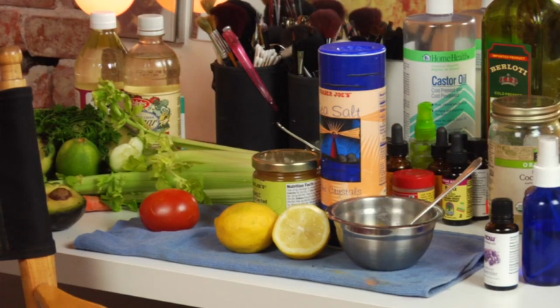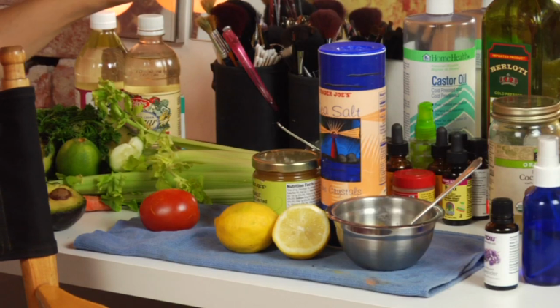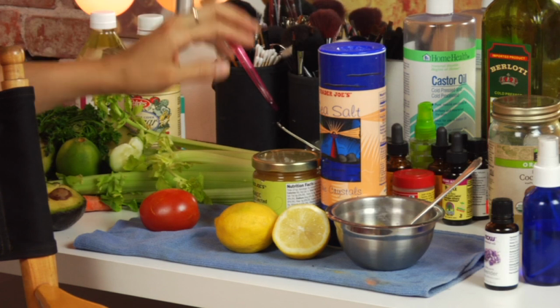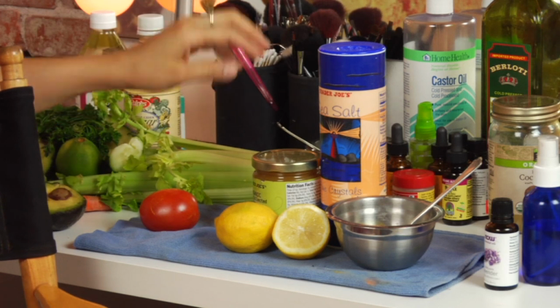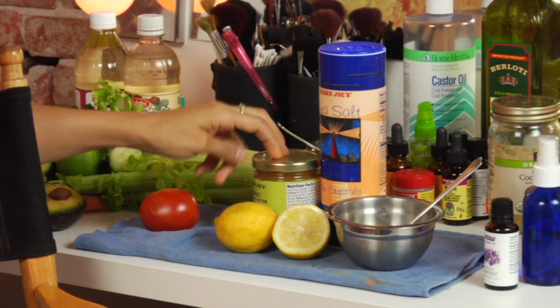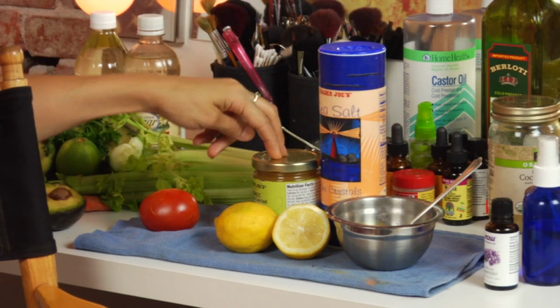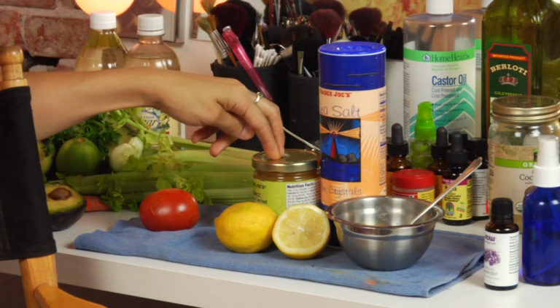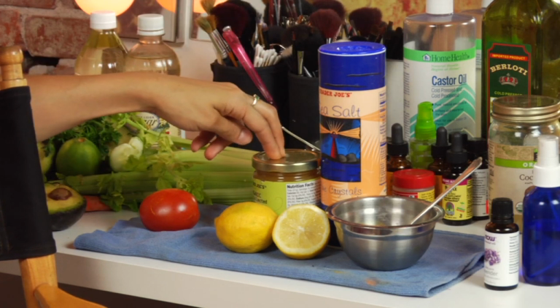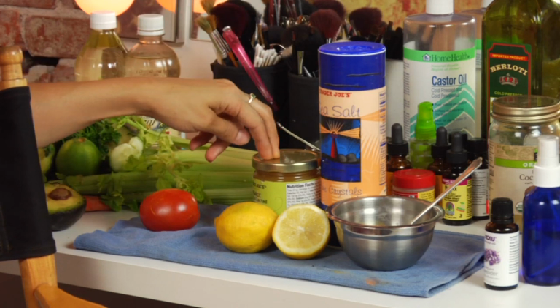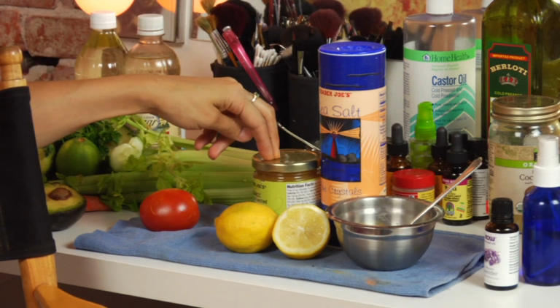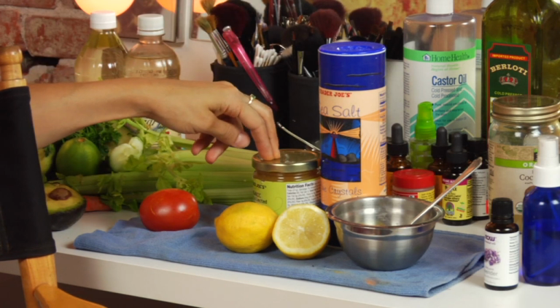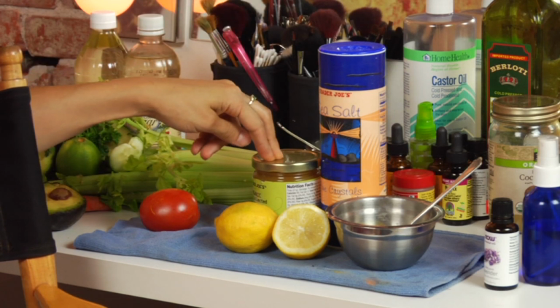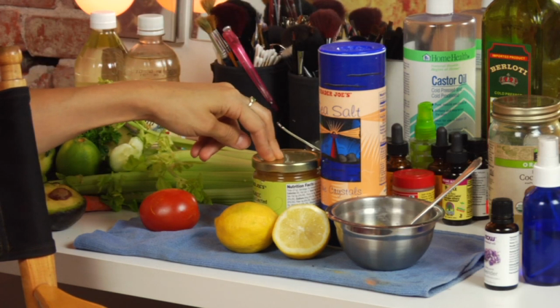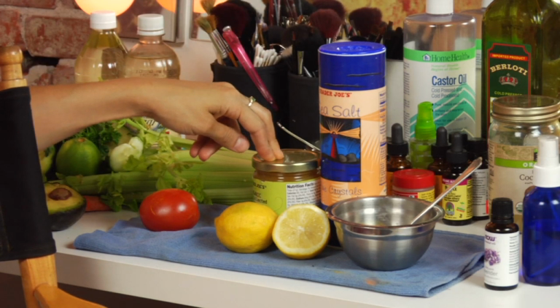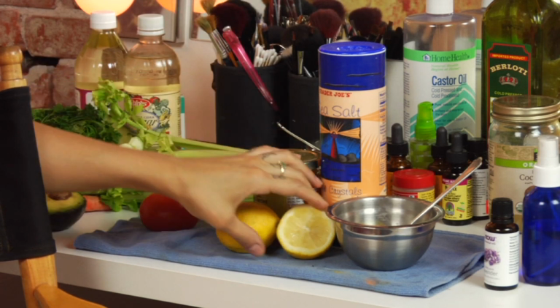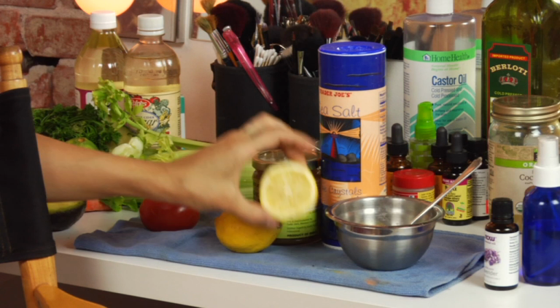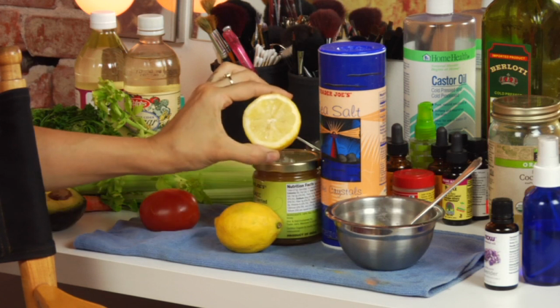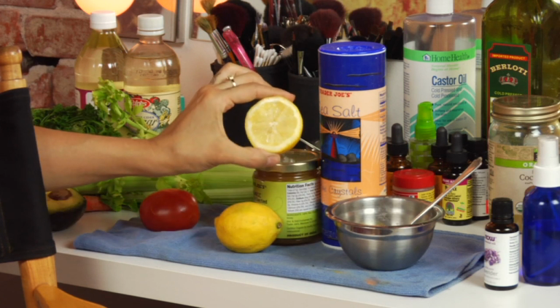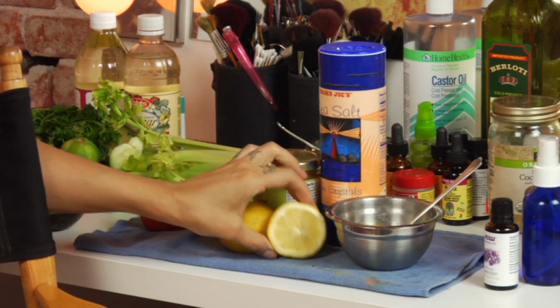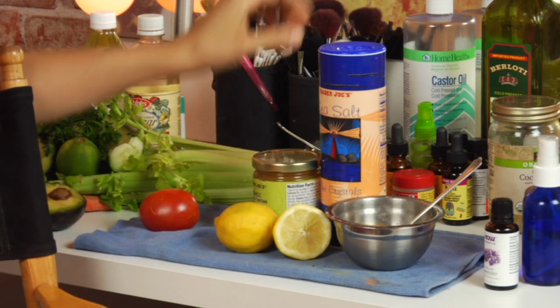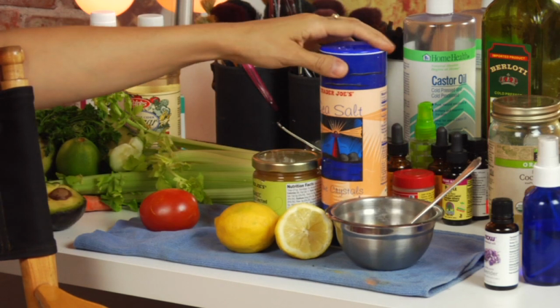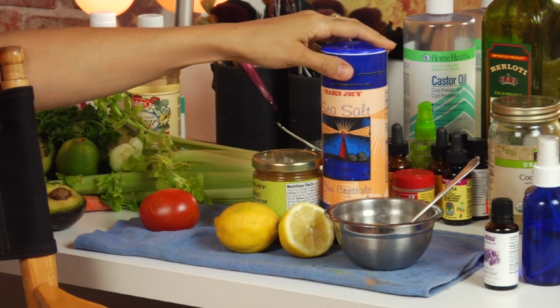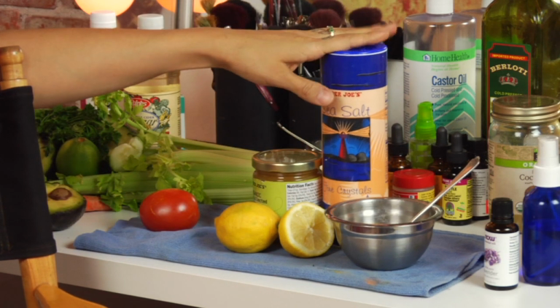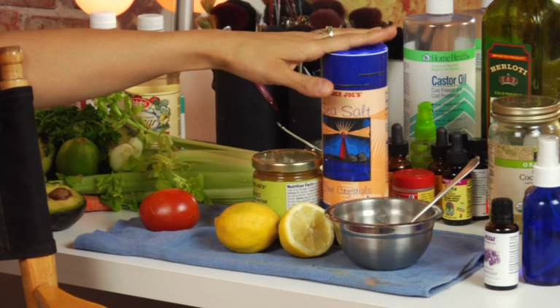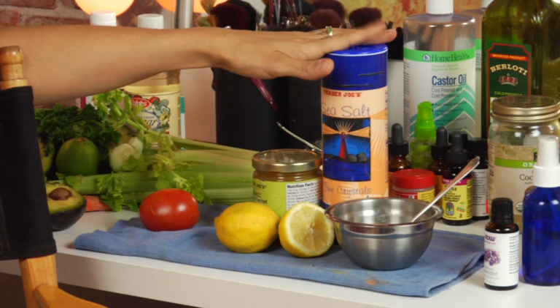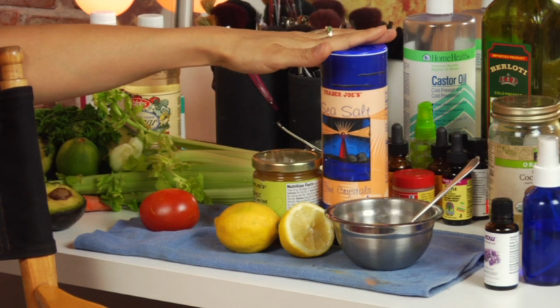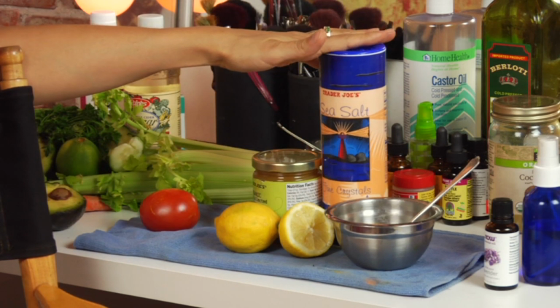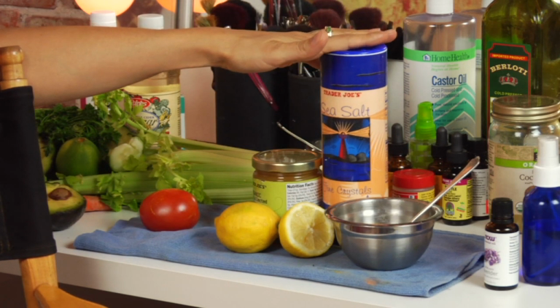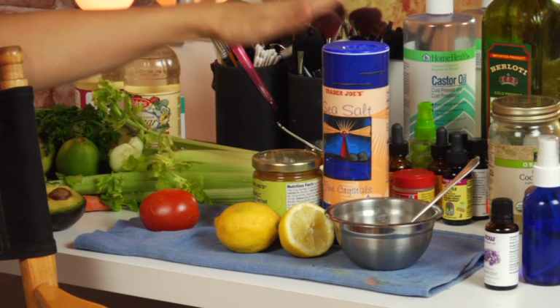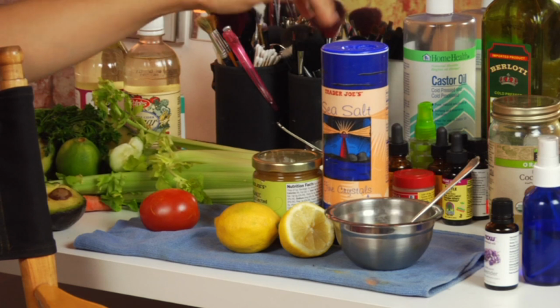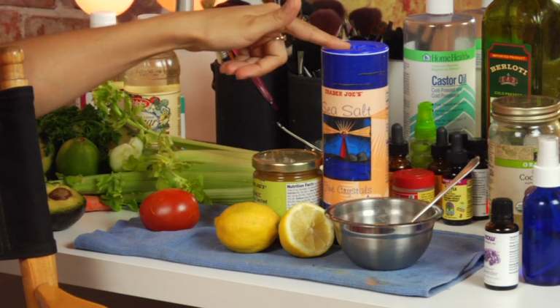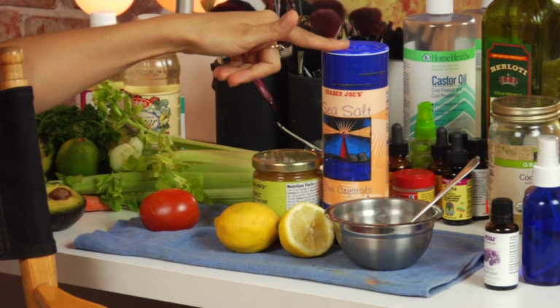Take about two tablespoons of medical grade Manuka honey, a half a lemon, and sea salt — probably about a tablespoon of sea salt — and mix it all together.